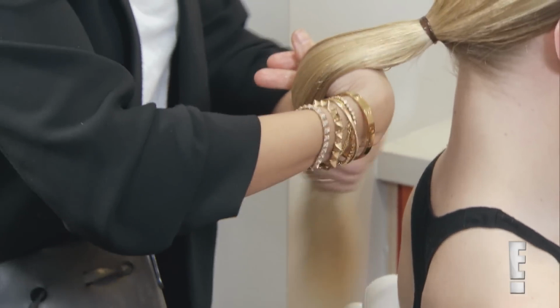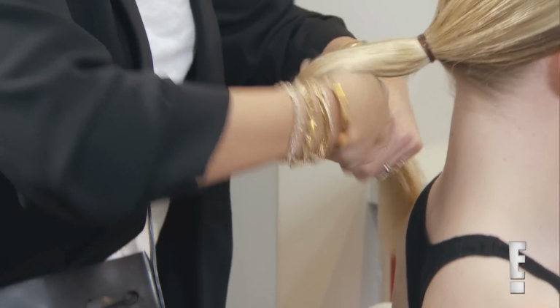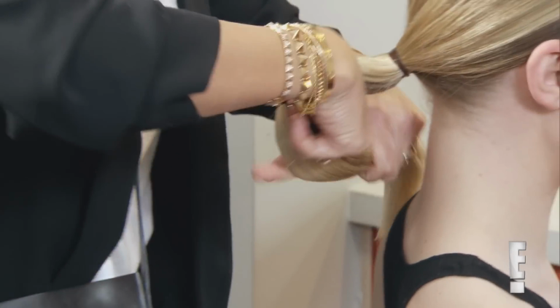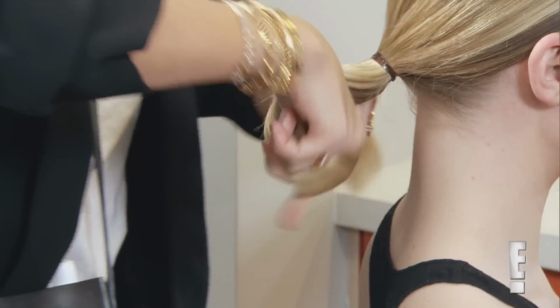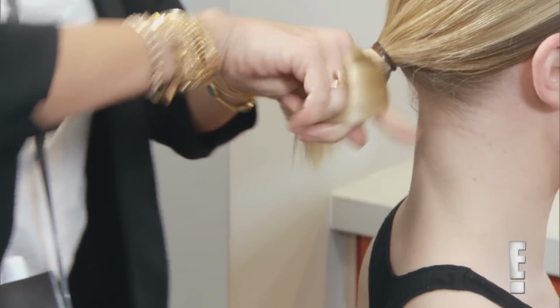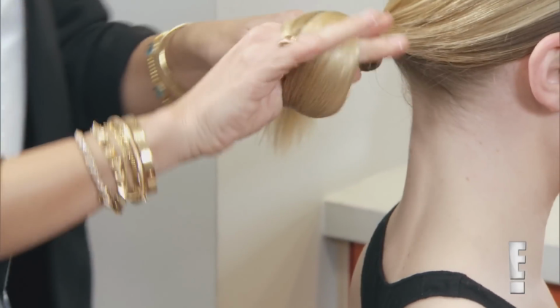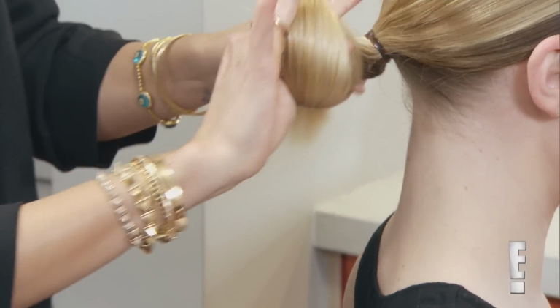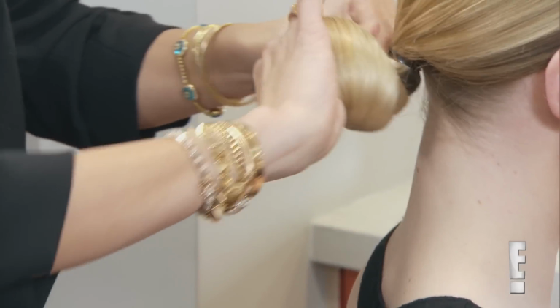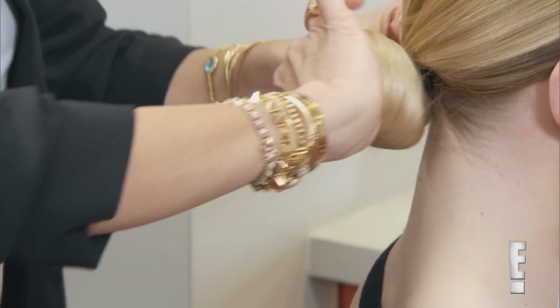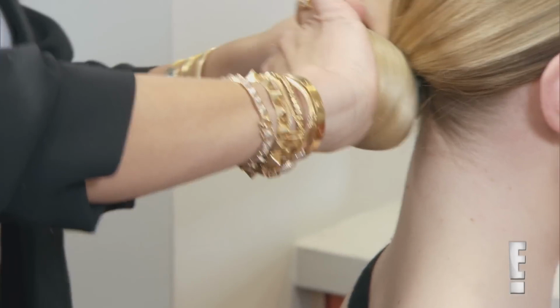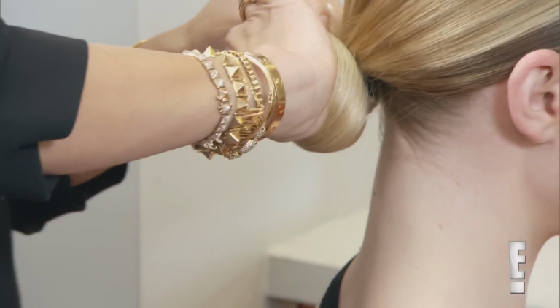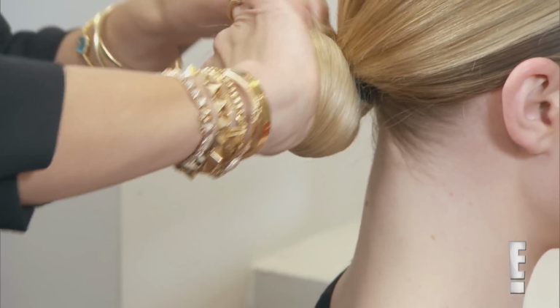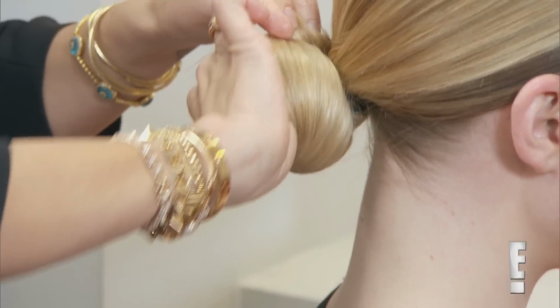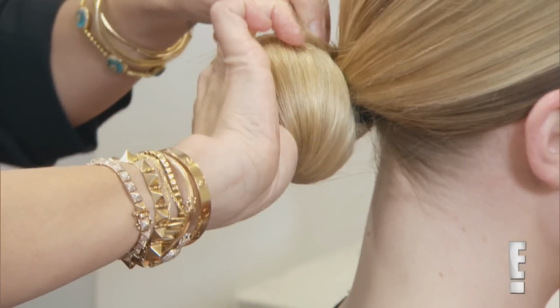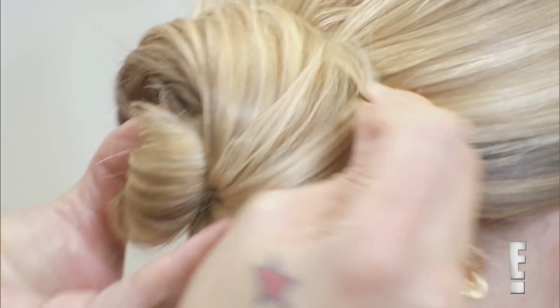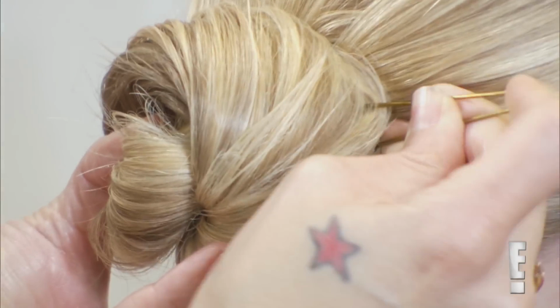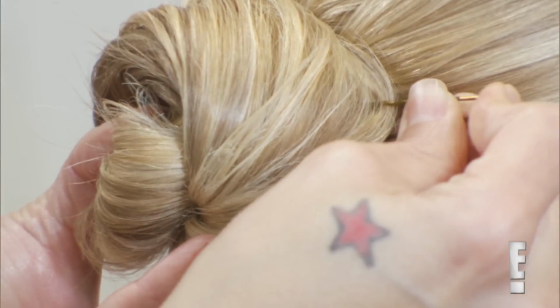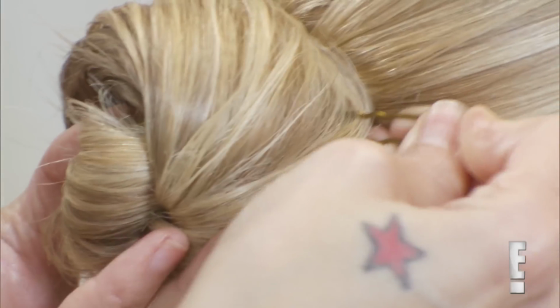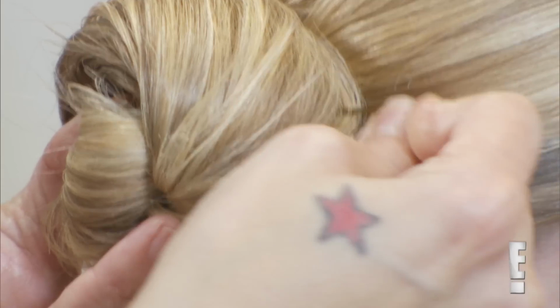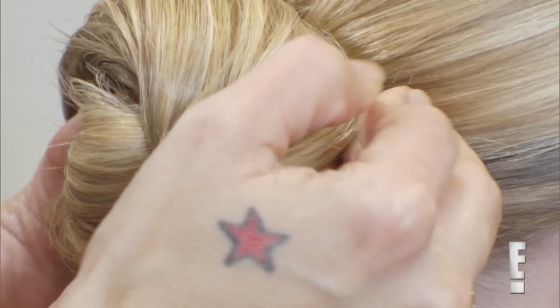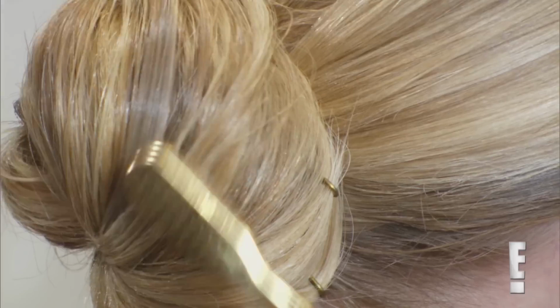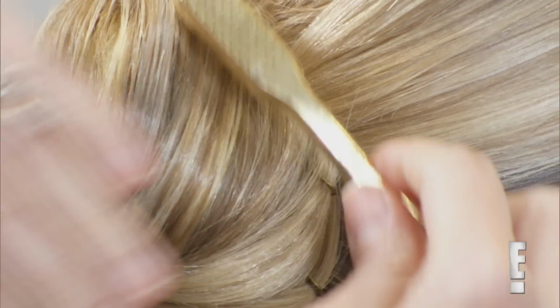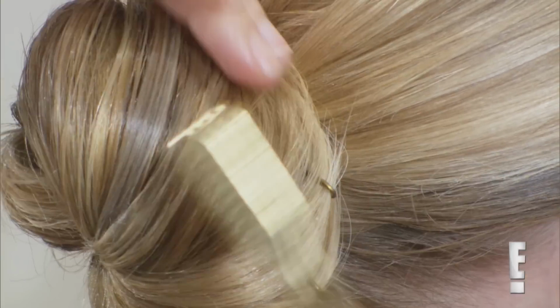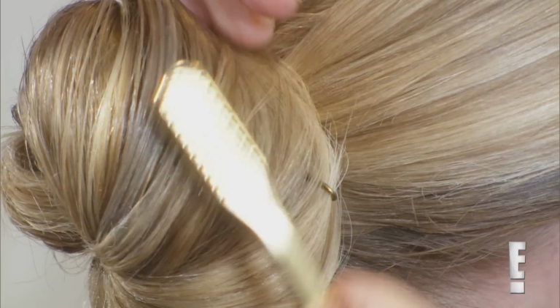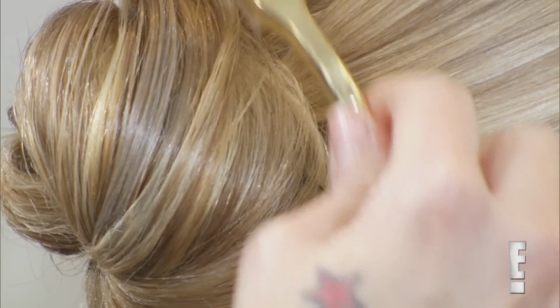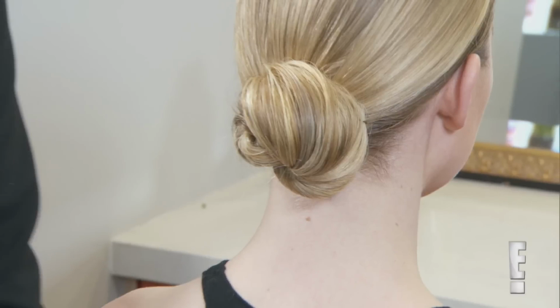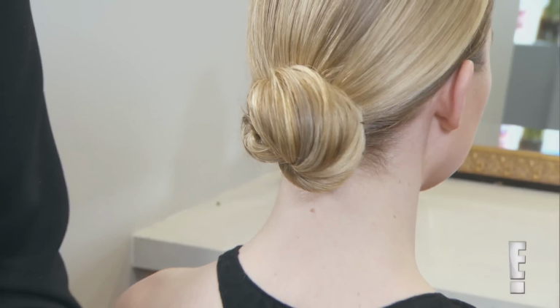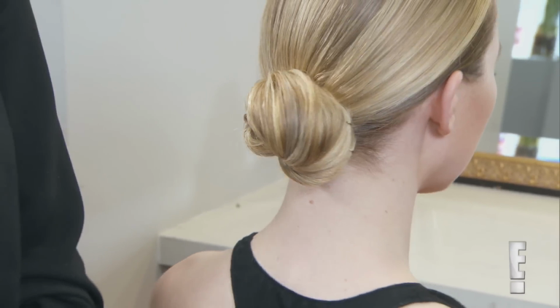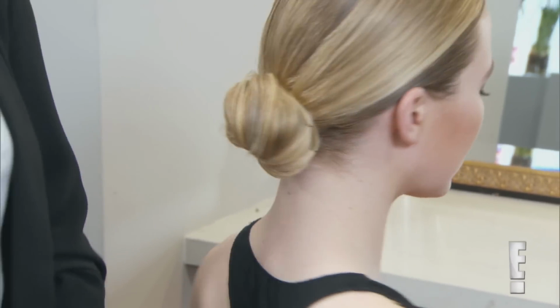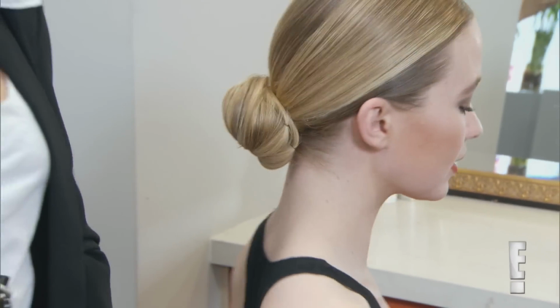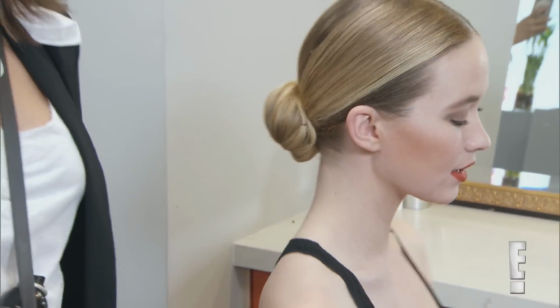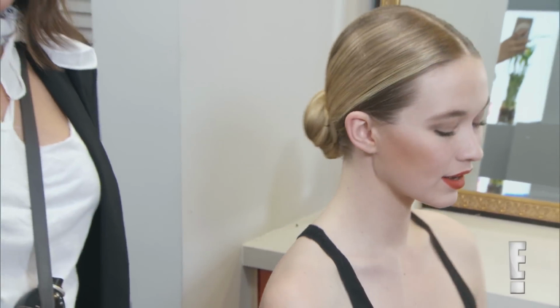You're just going to twist it into an actual knot. And there you have the sleek center part bun.